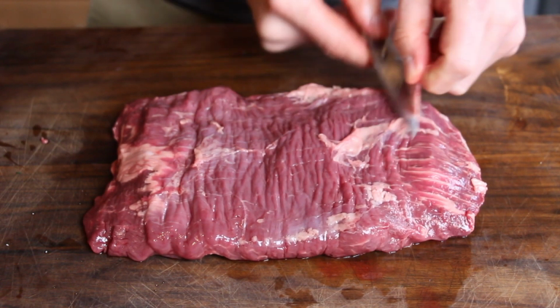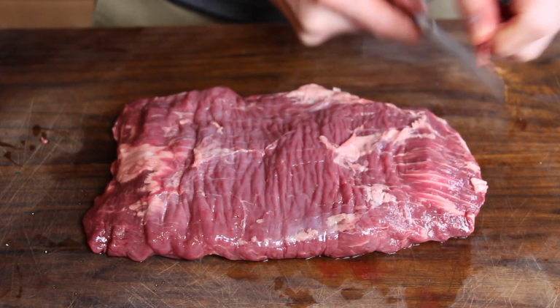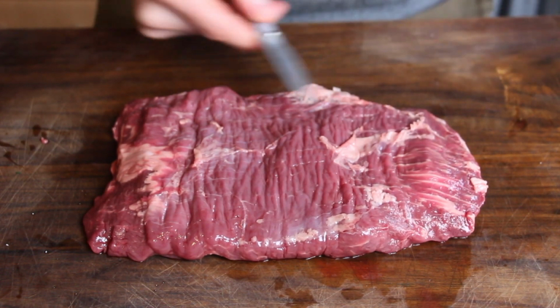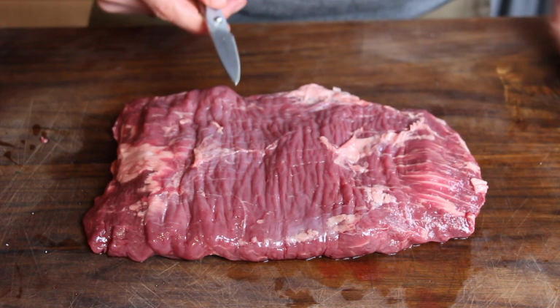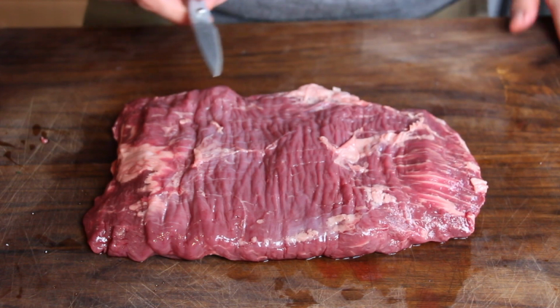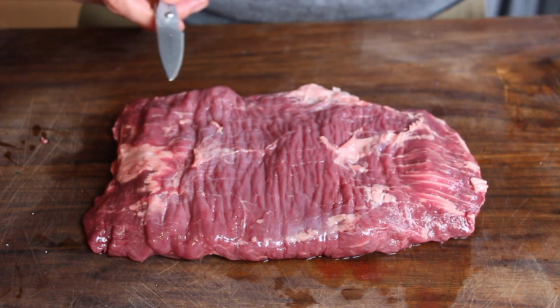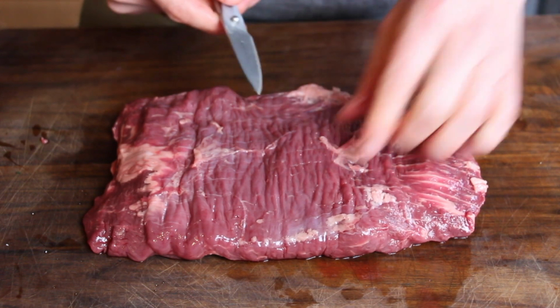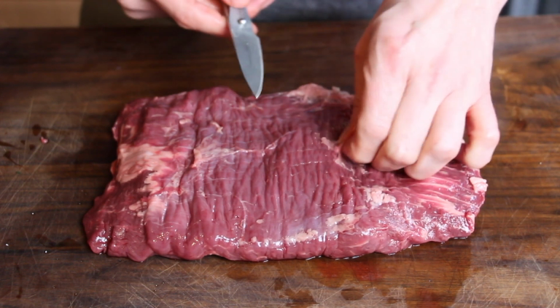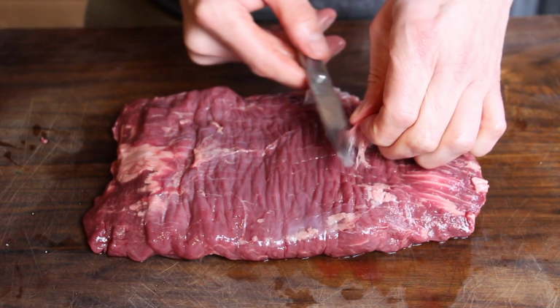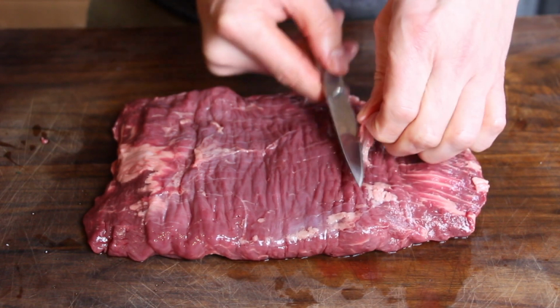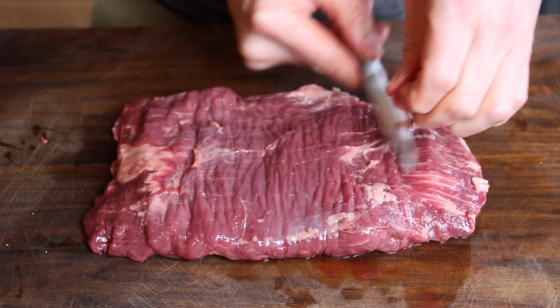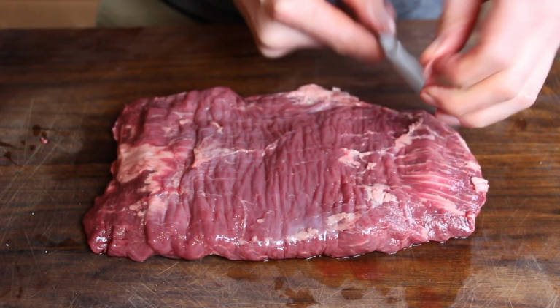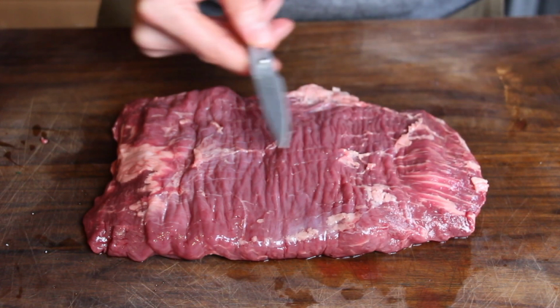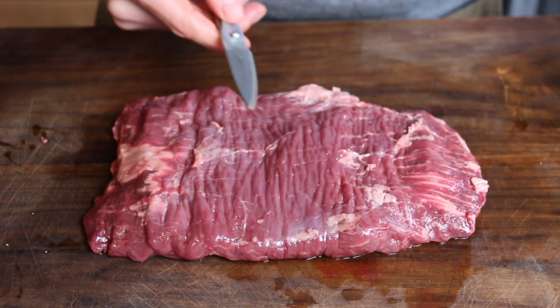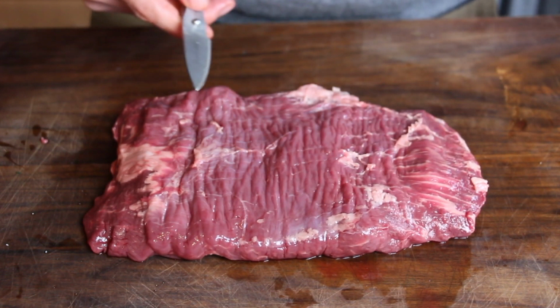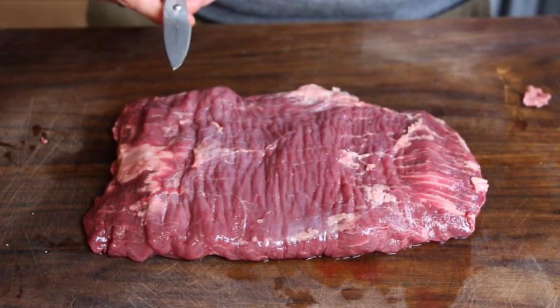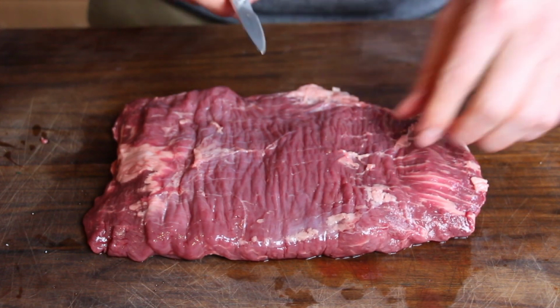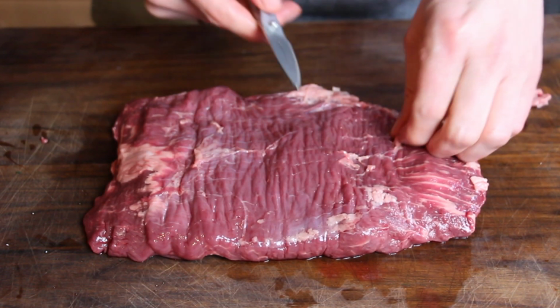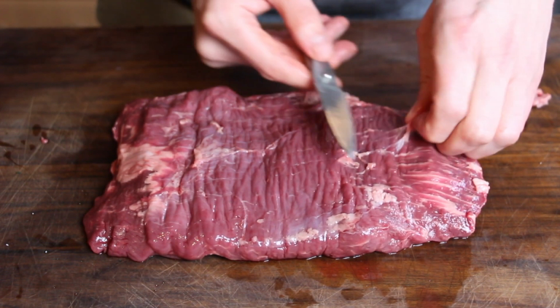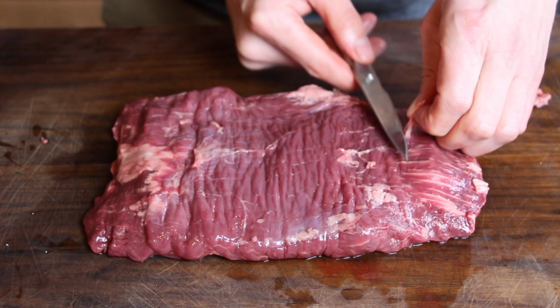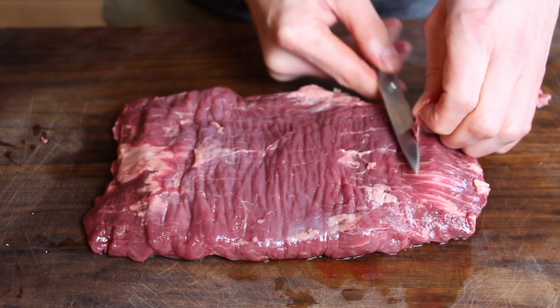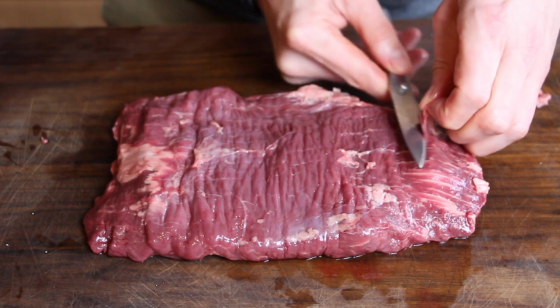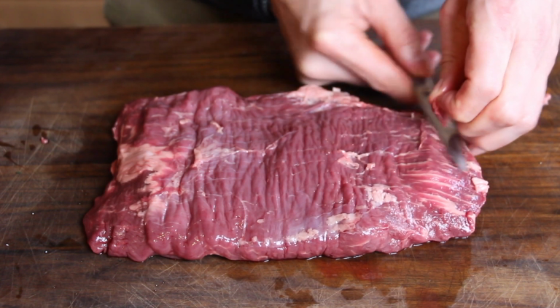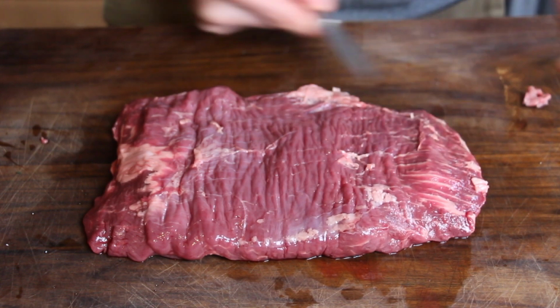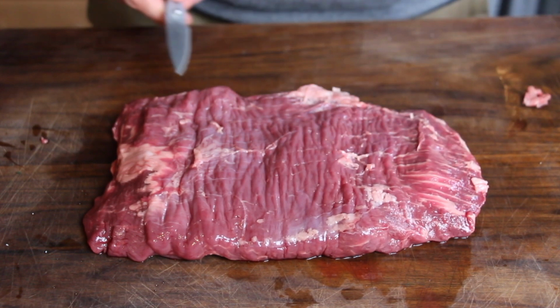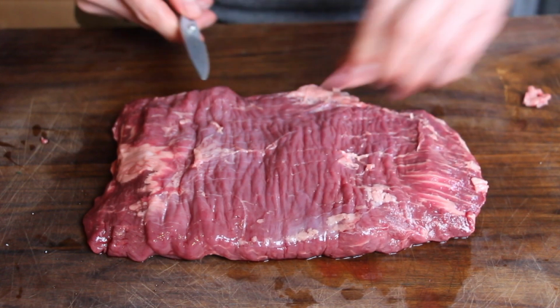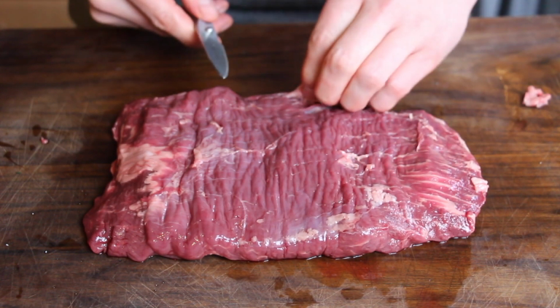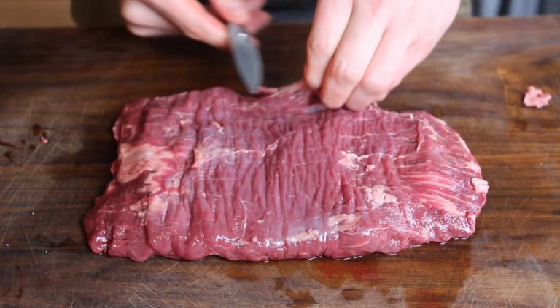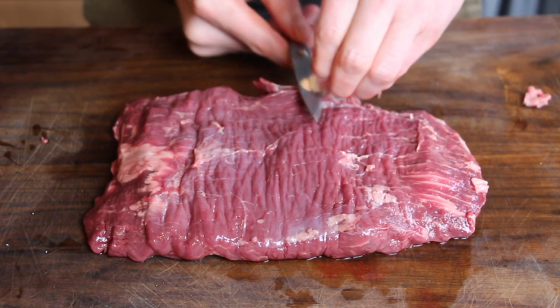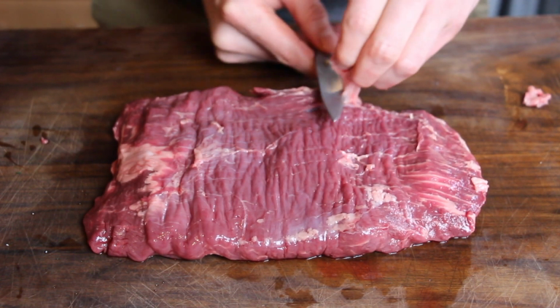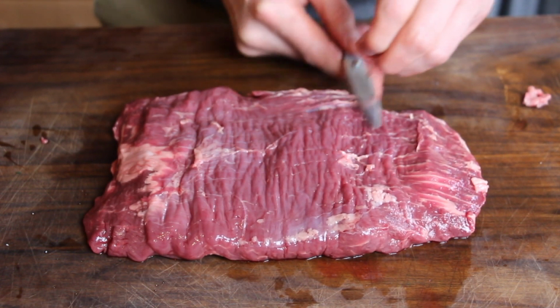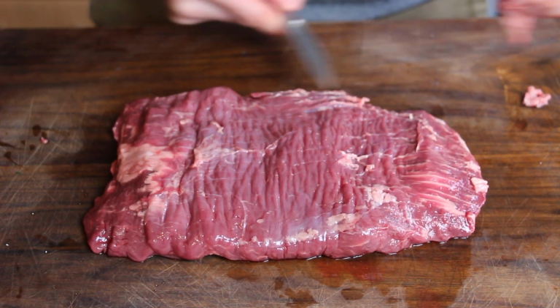Of course we need a sharp knife so we can cut away some smaller parts of the steaks, but that's all we have to do here.